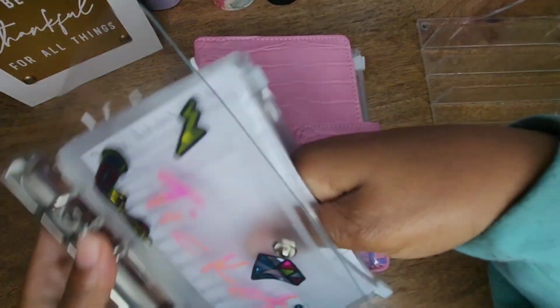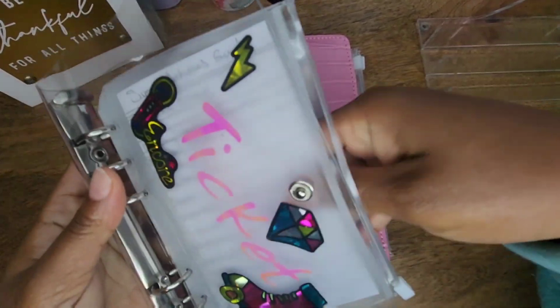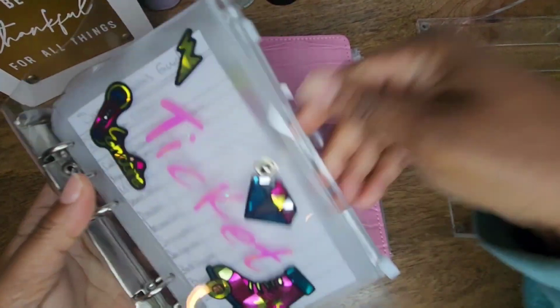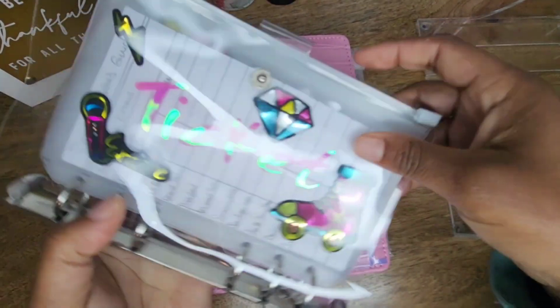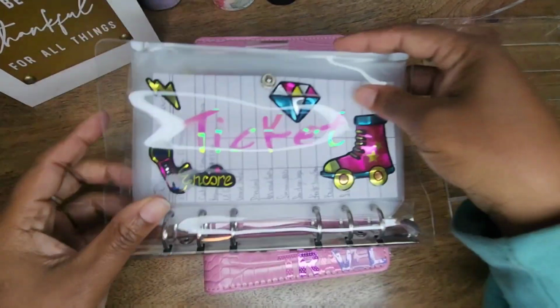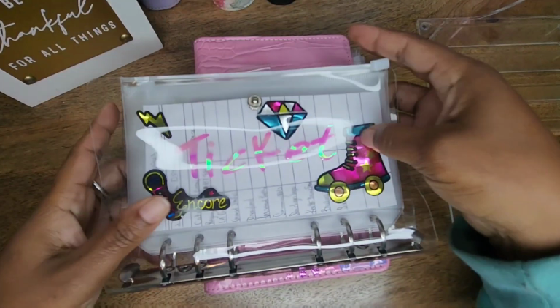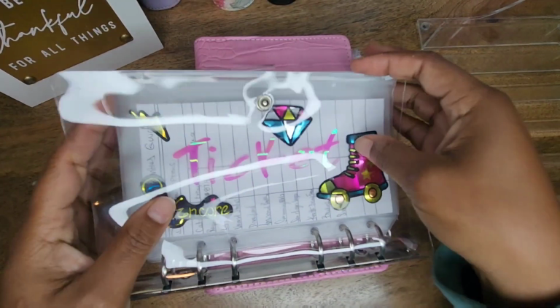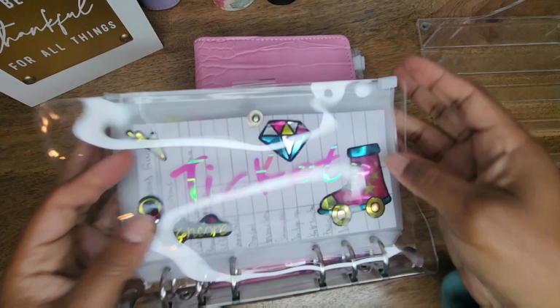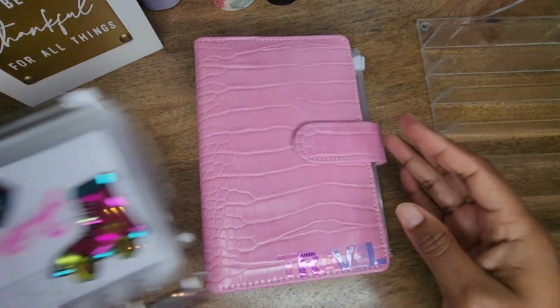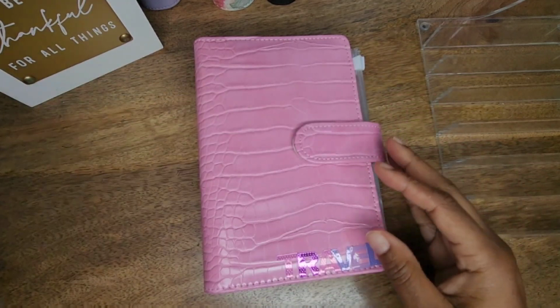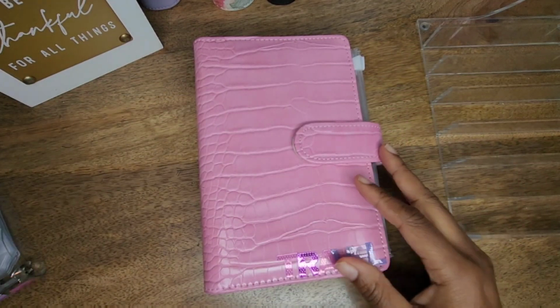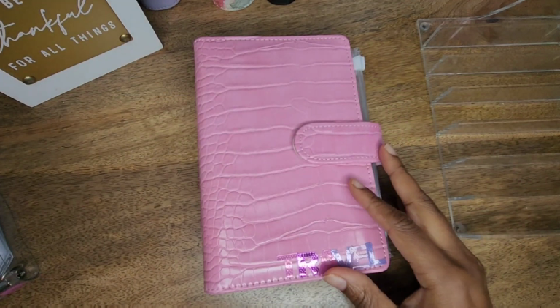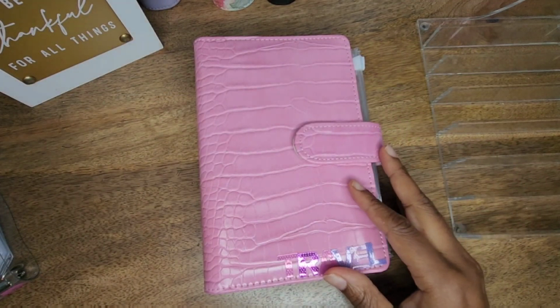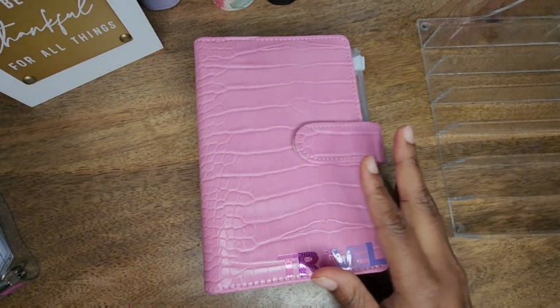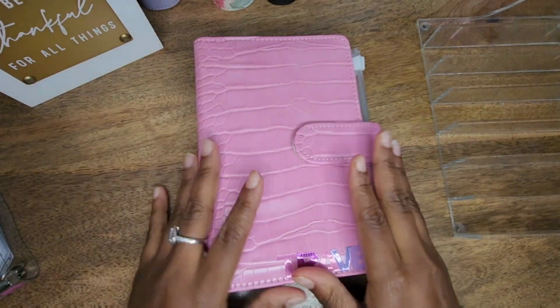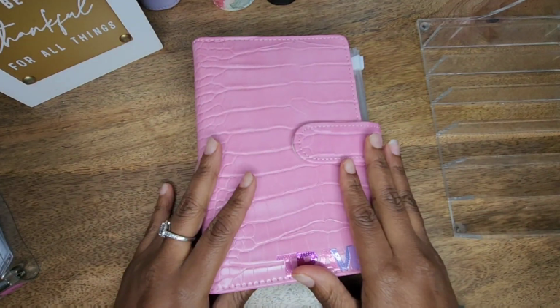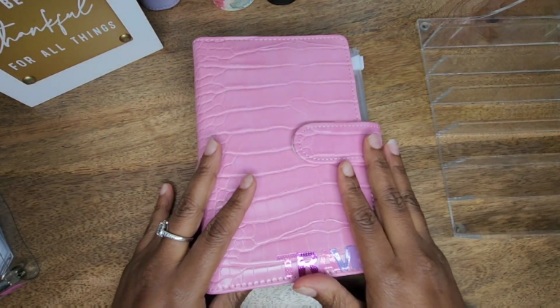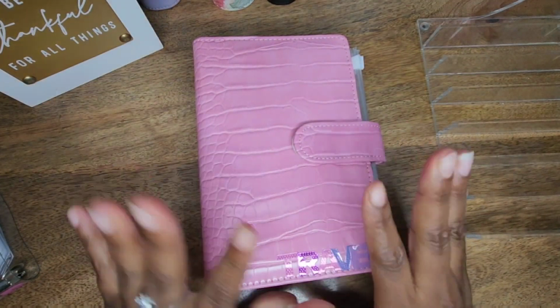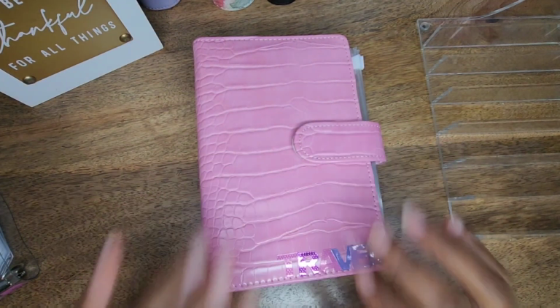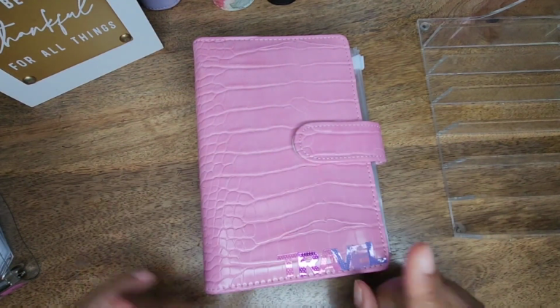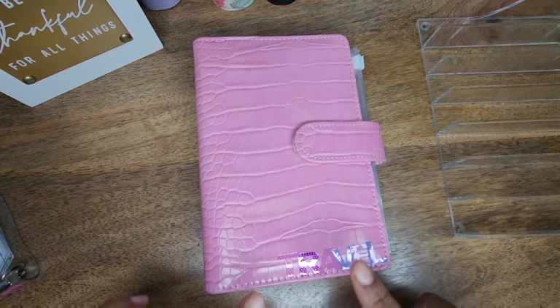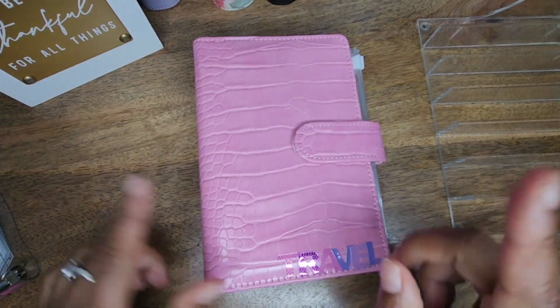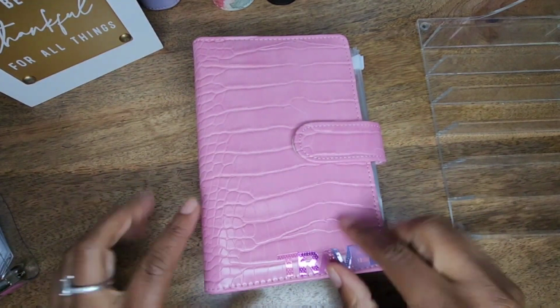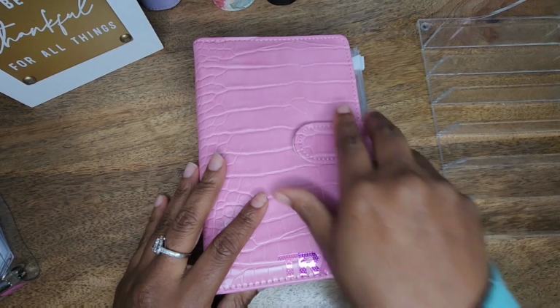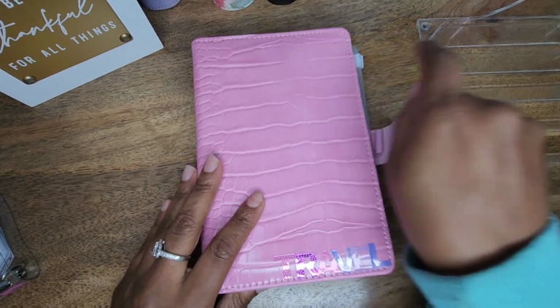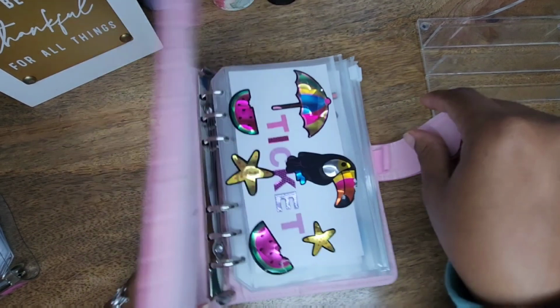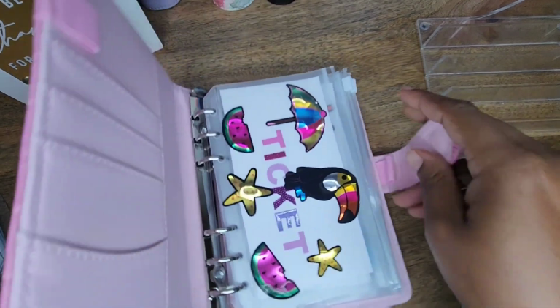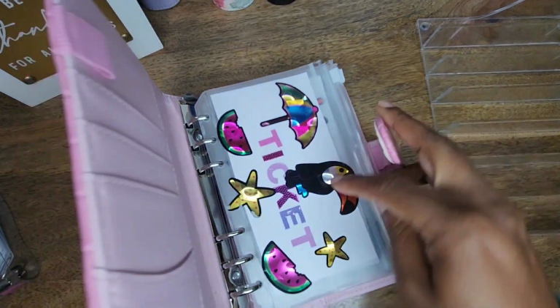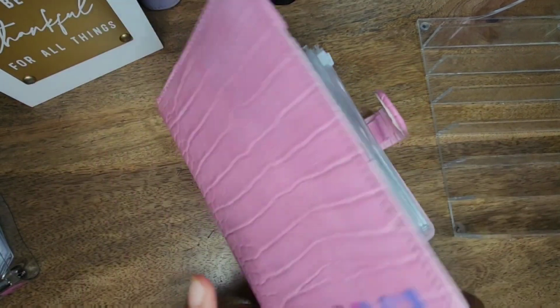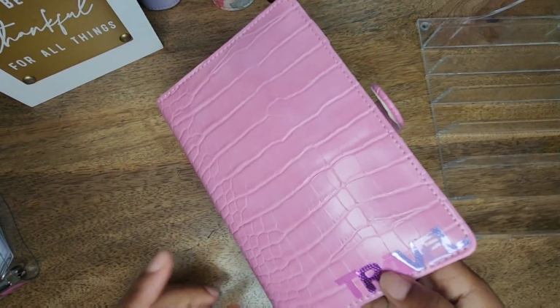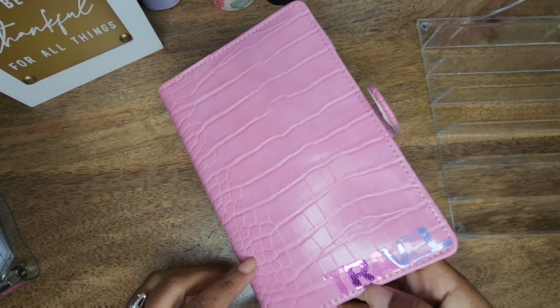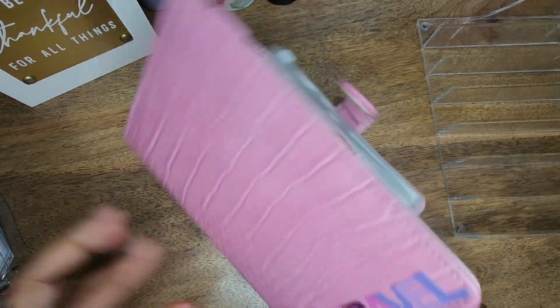I really do hope that you guys will enjoy this series because I'm definitely going to enjoy making it. So let's go ahead and get started — I'm going to start with my travel binder.